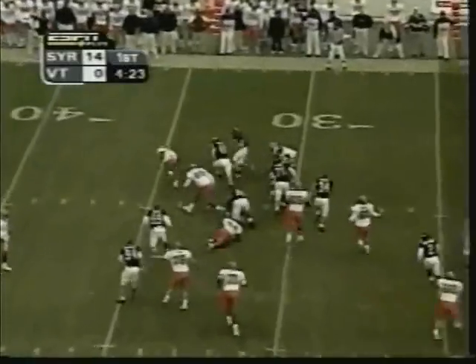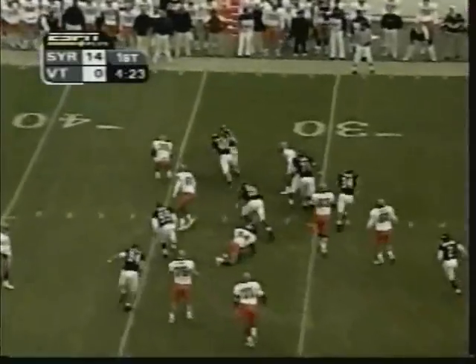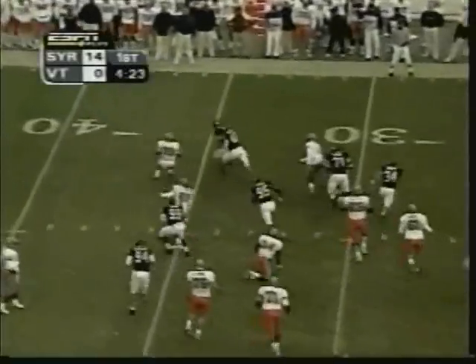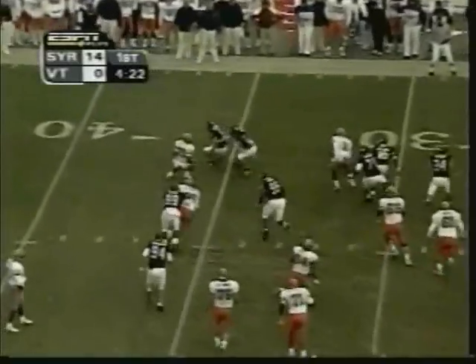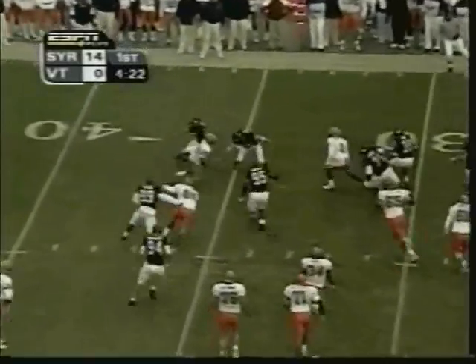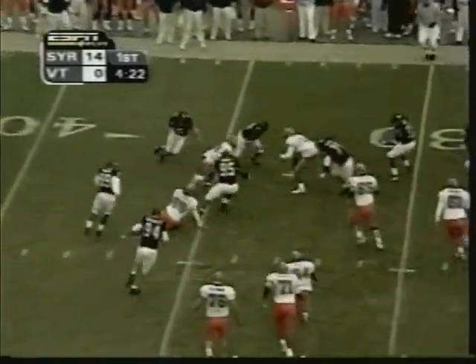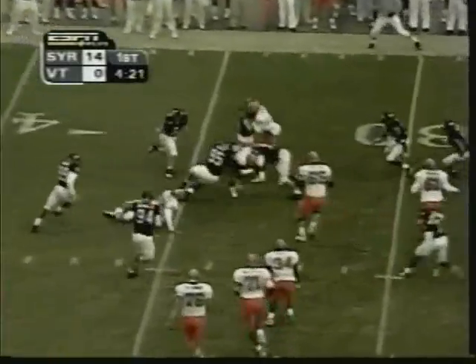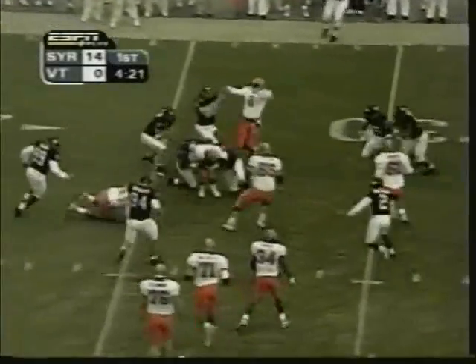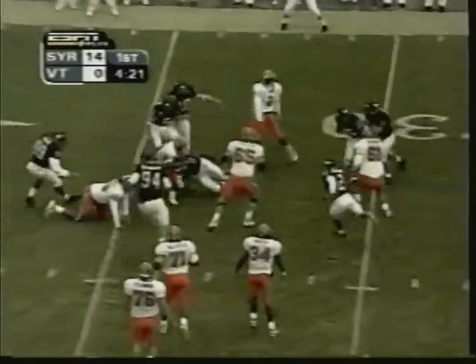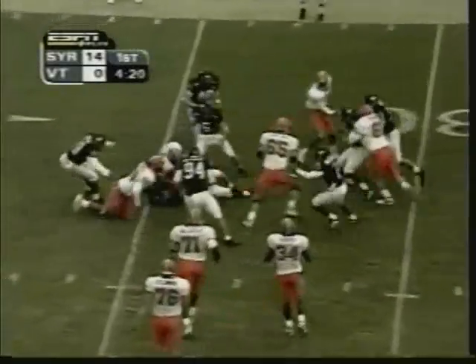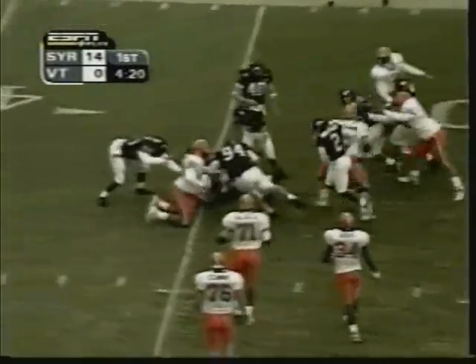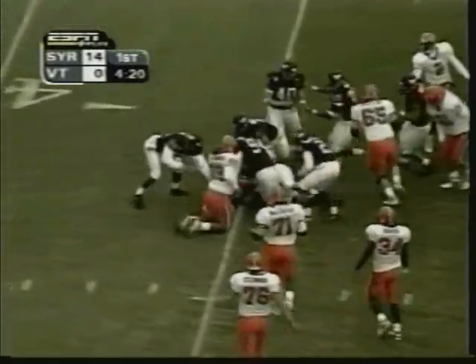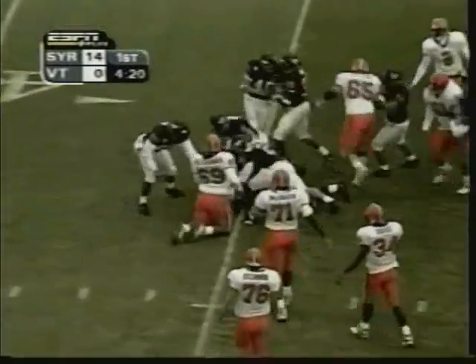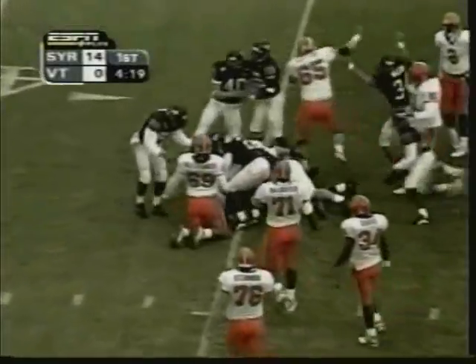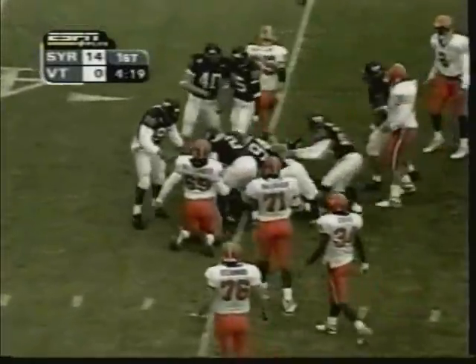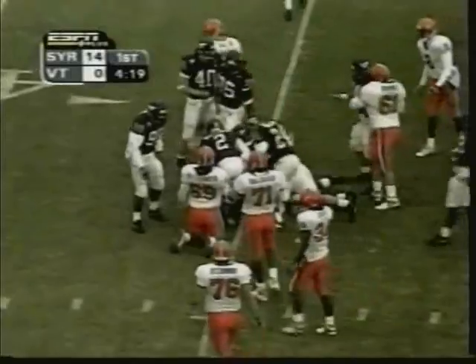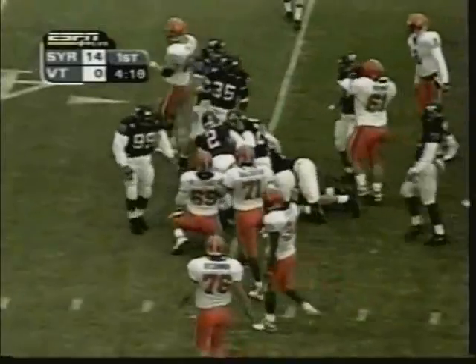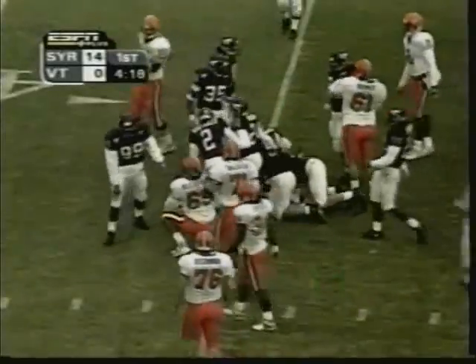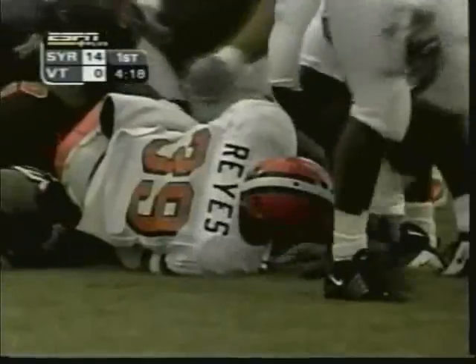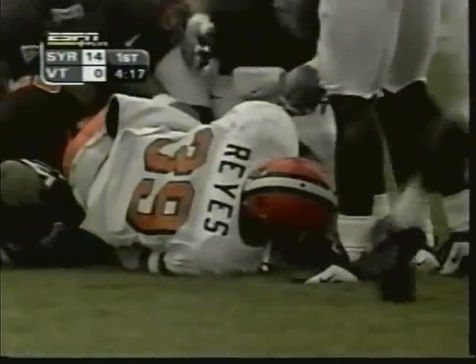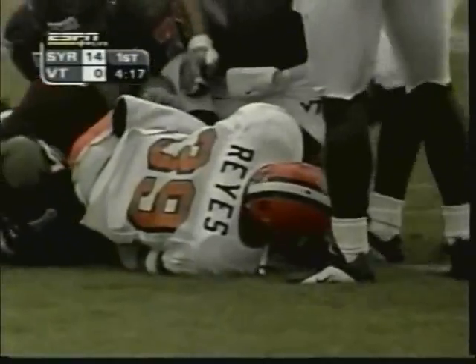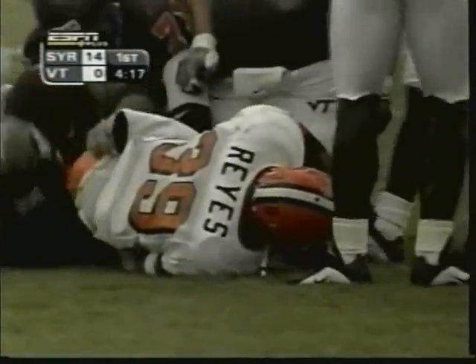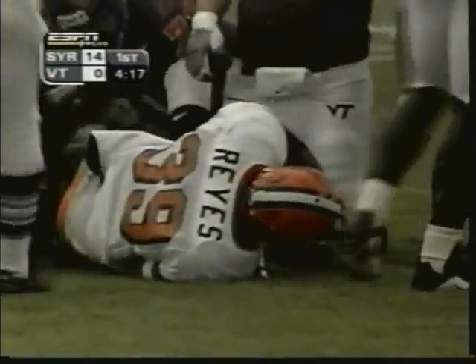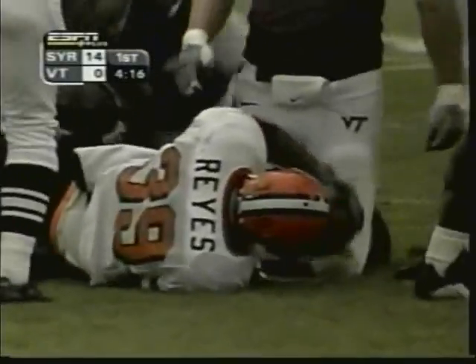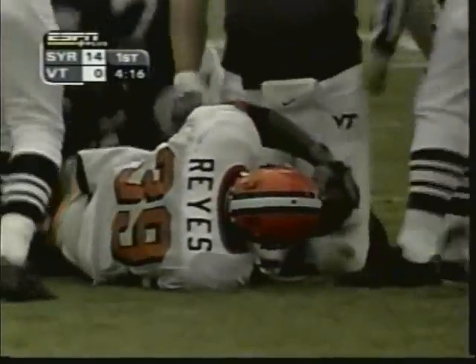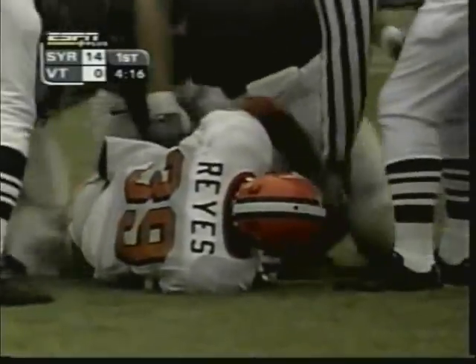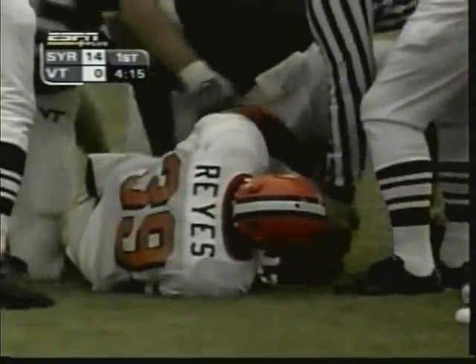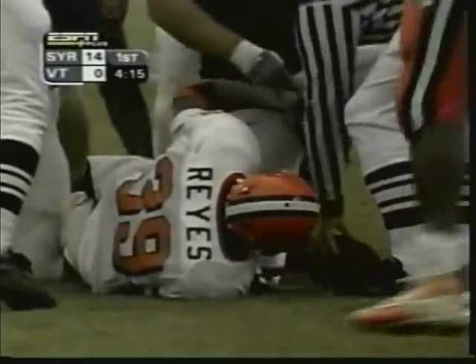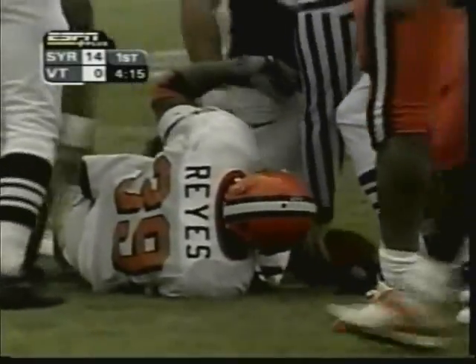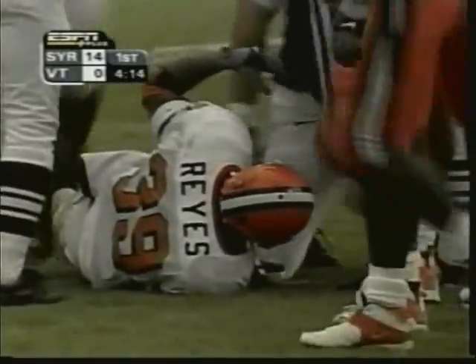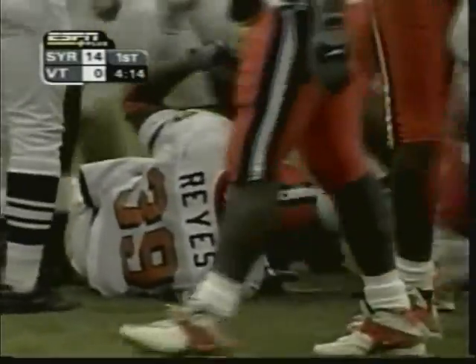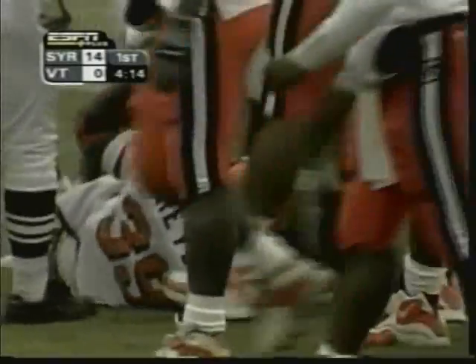Reyes. It's amazing he was able to get that. Tremendous speed on this defensive unit for Virginia Tech.